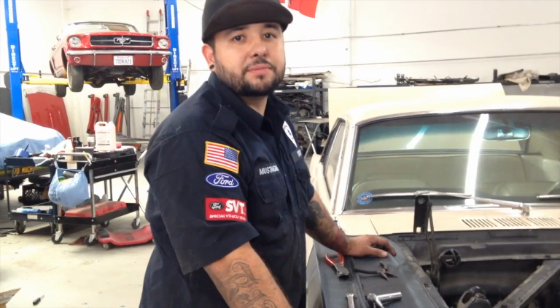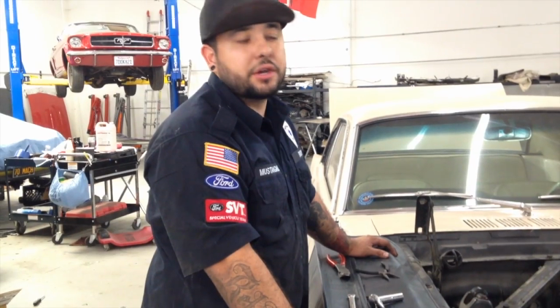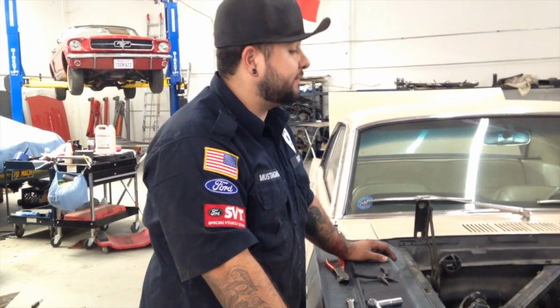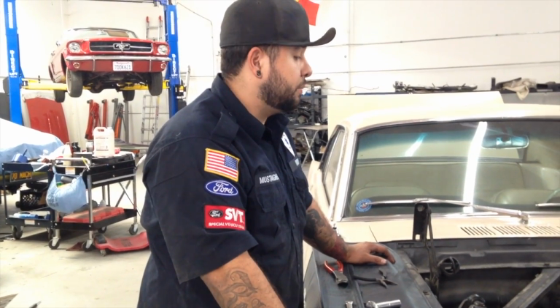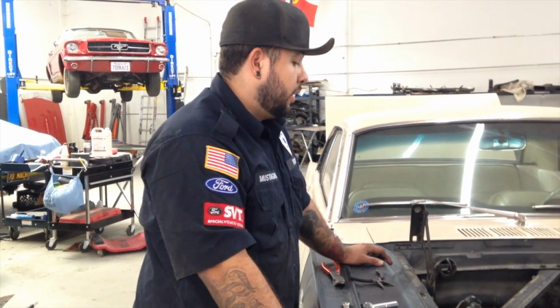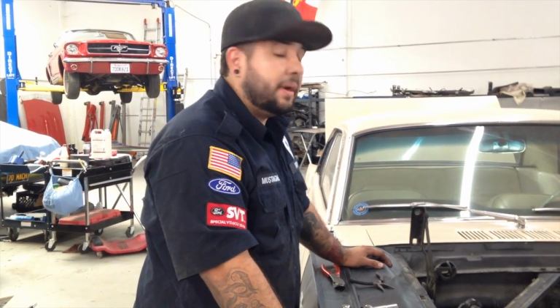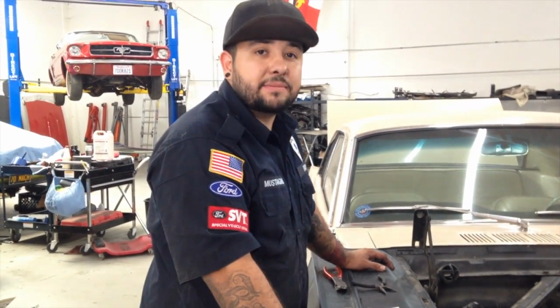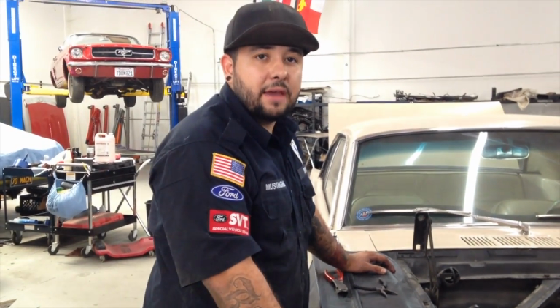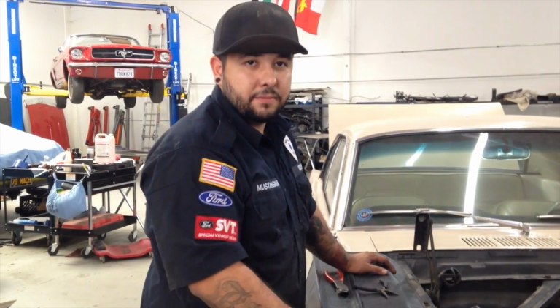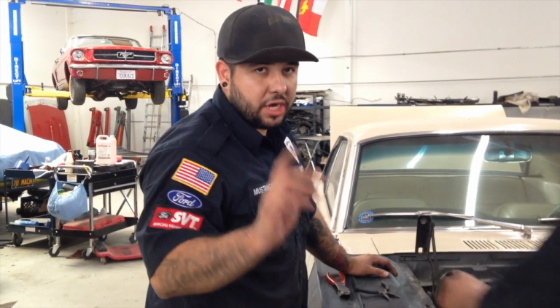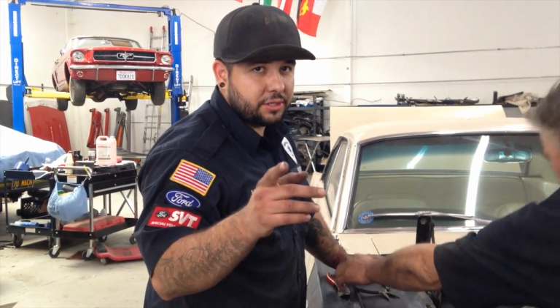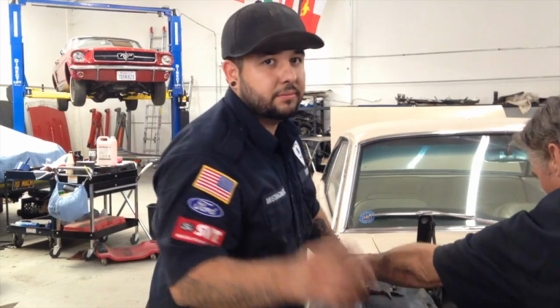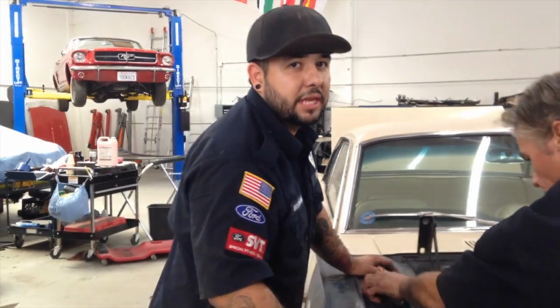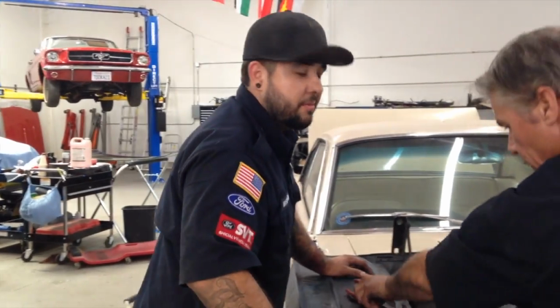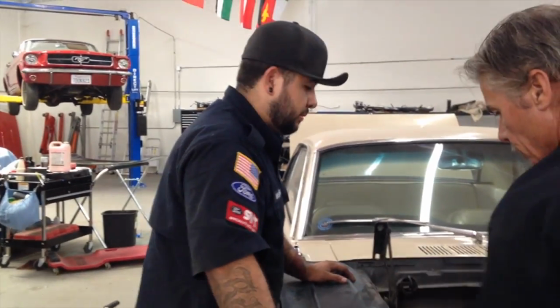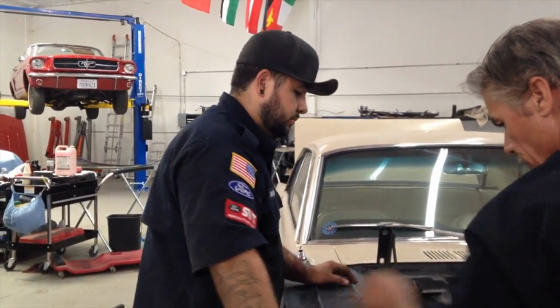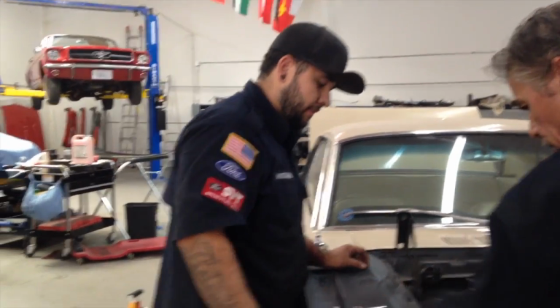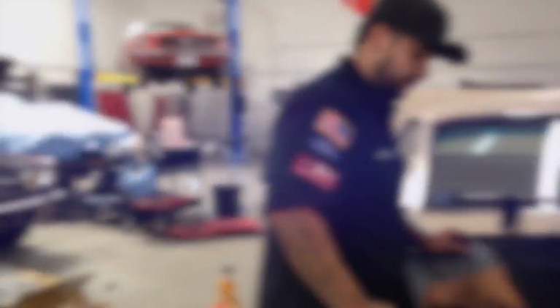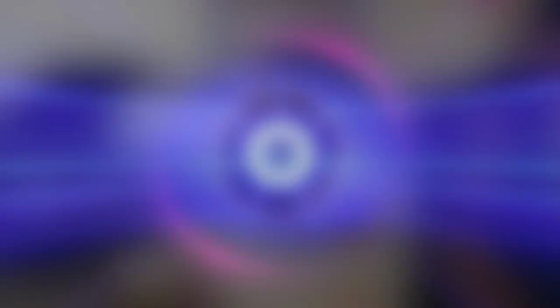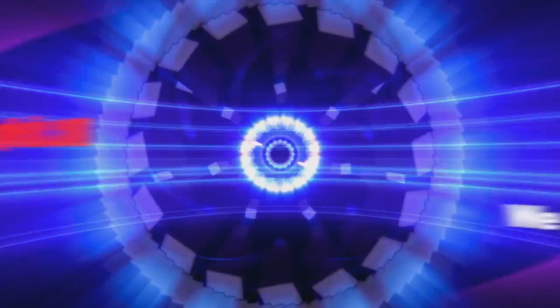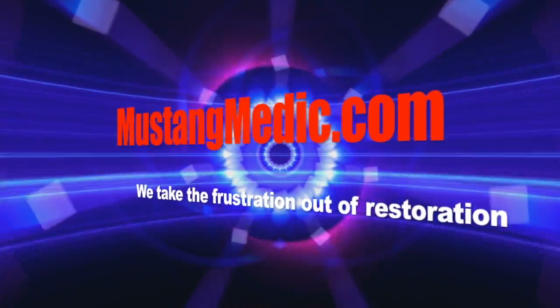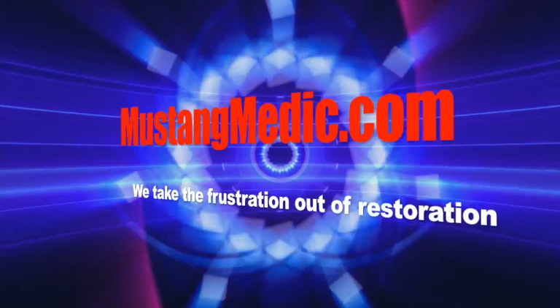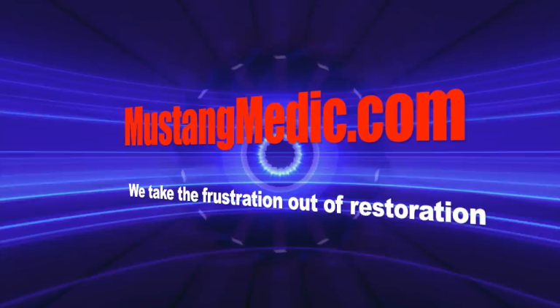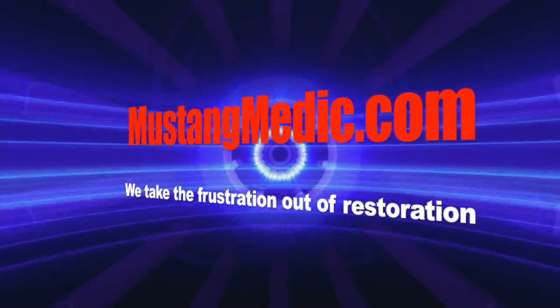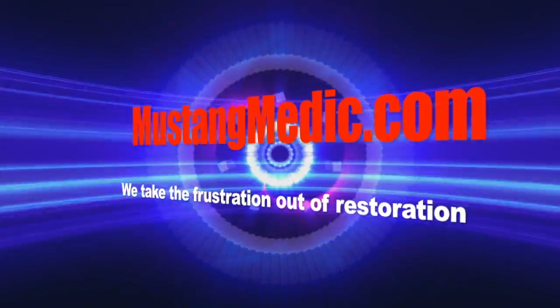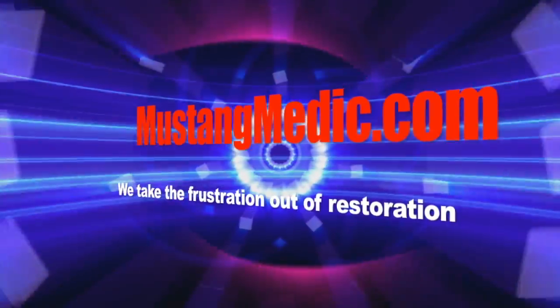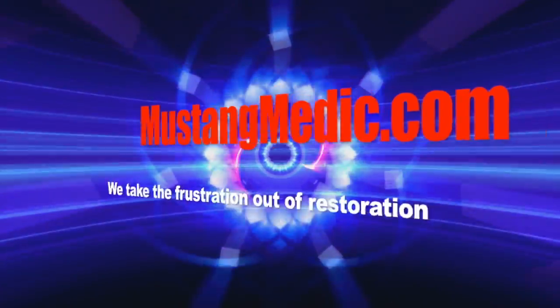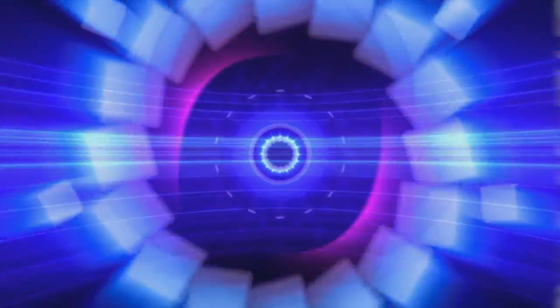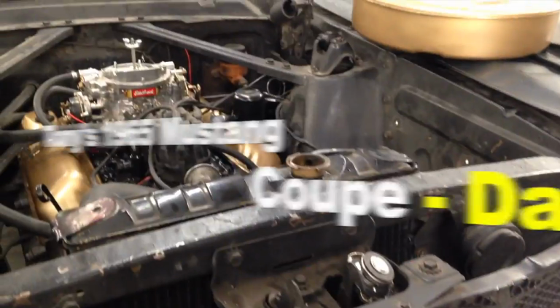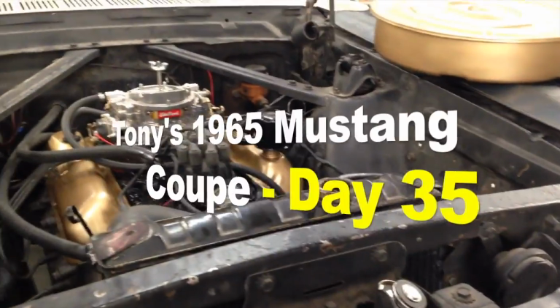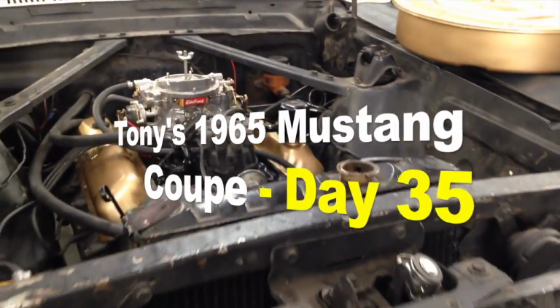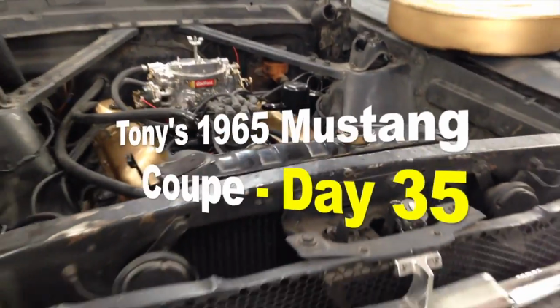It's me Rudy on your '65 Coupe. I'm about to add some ATF to your transmission. Stay tuned. Mustangmedic.com — we take the frustration out of restoration.